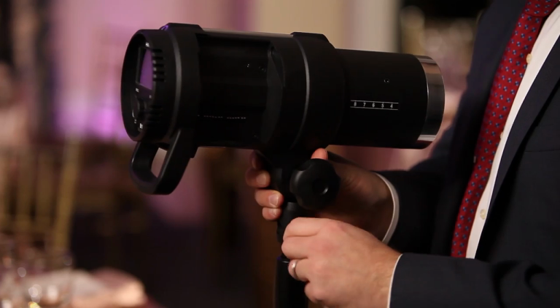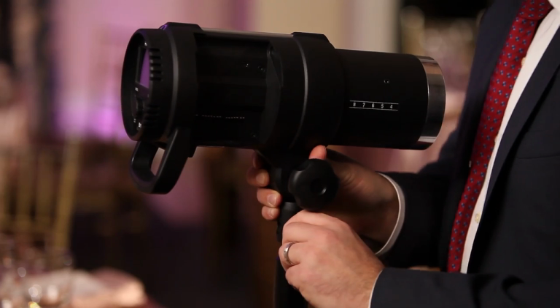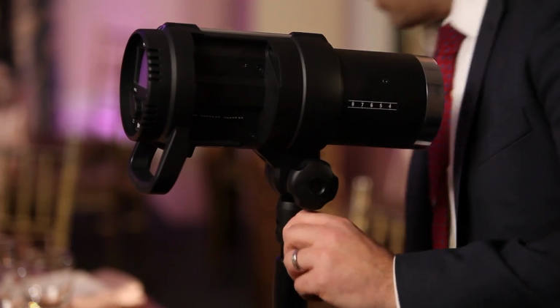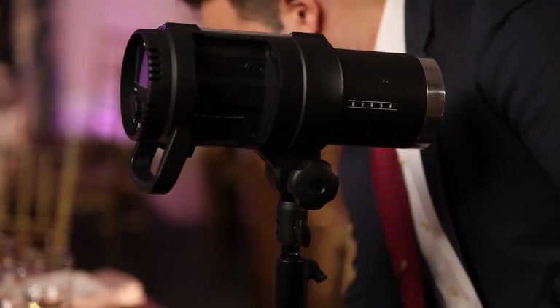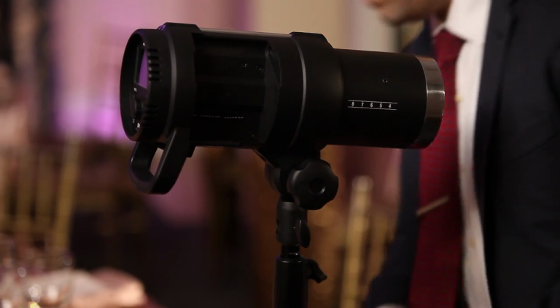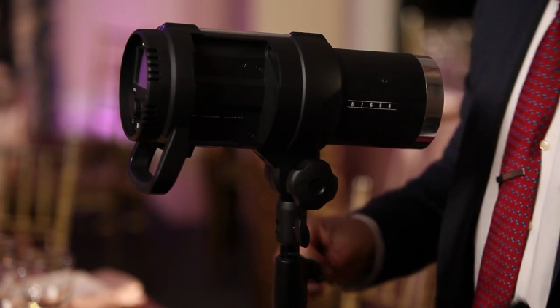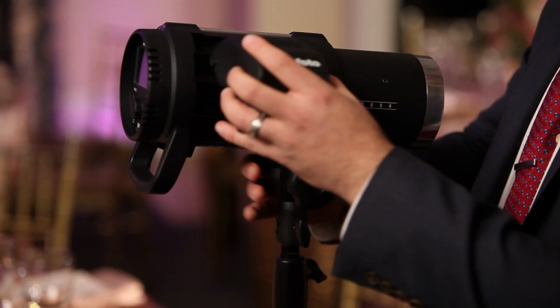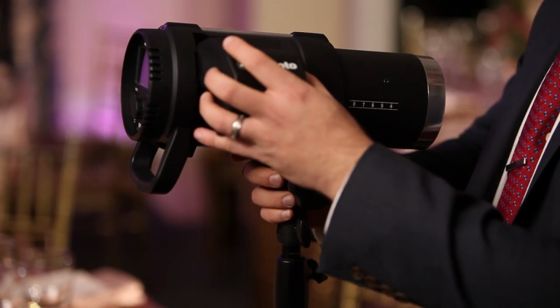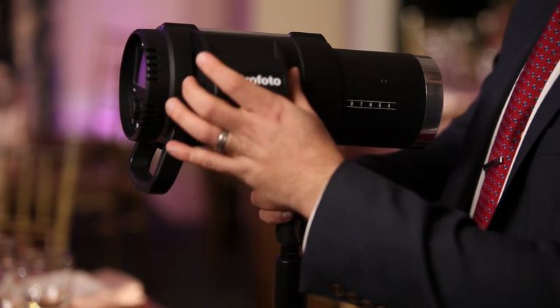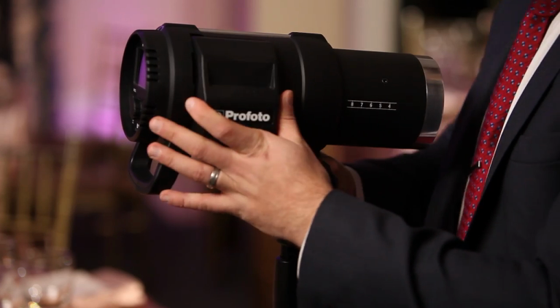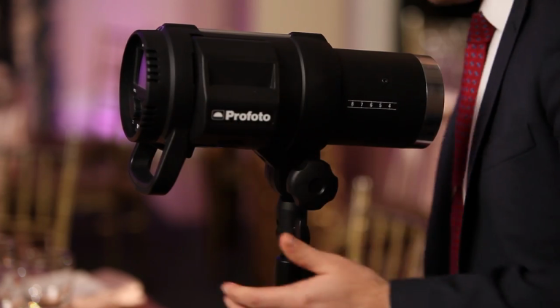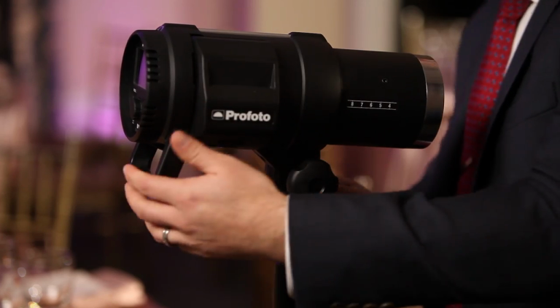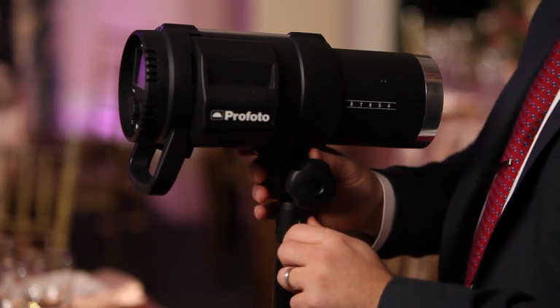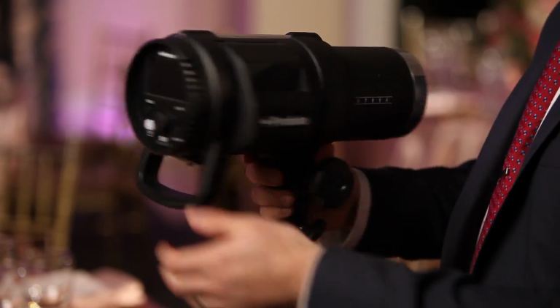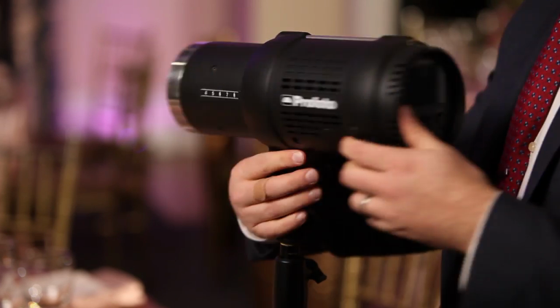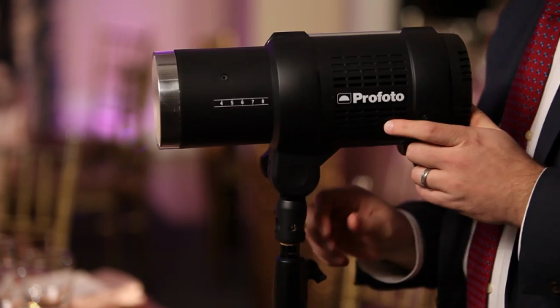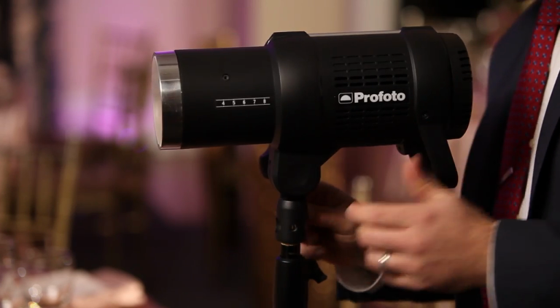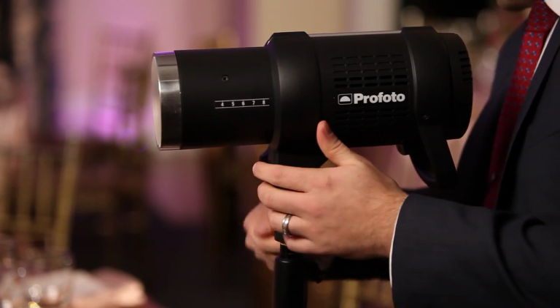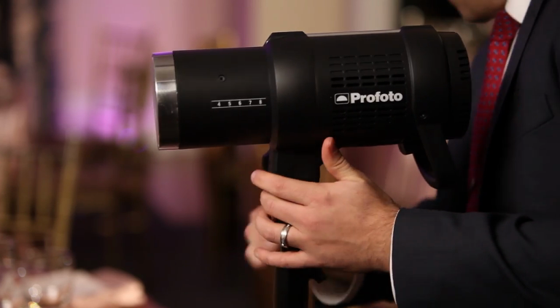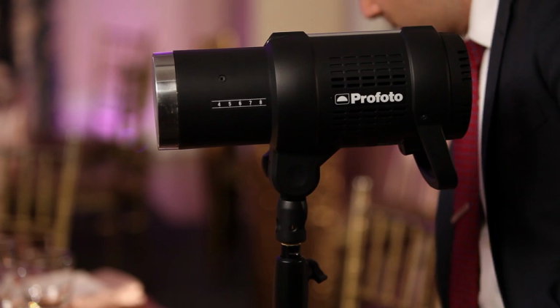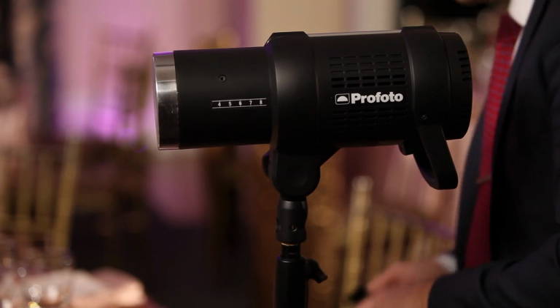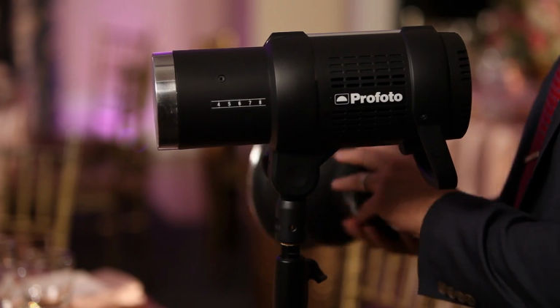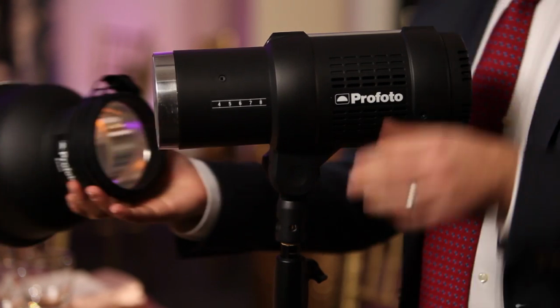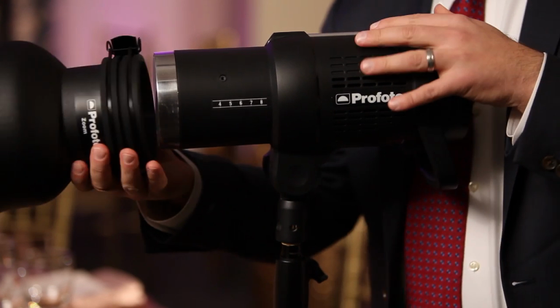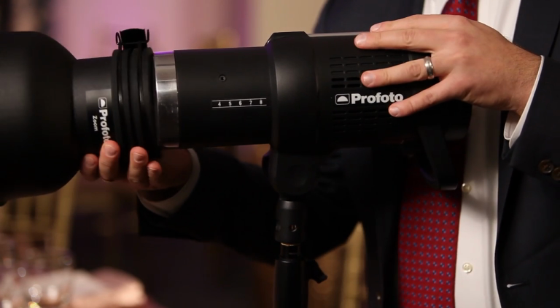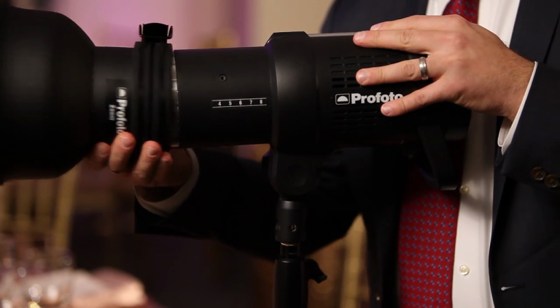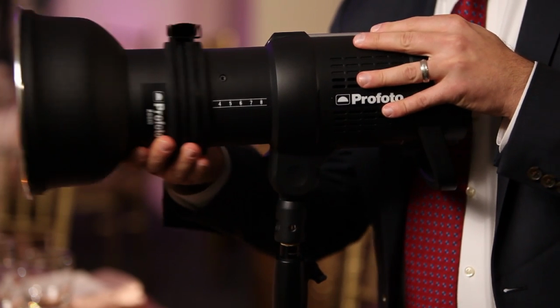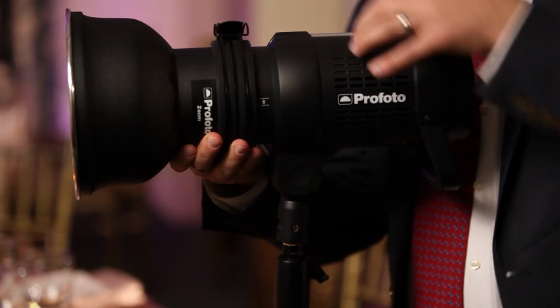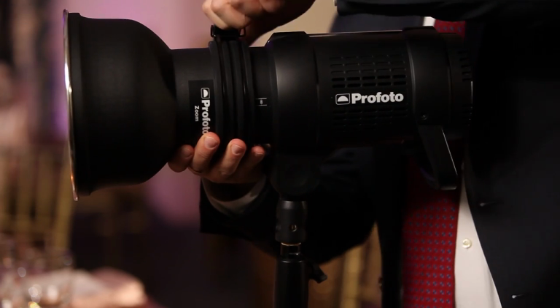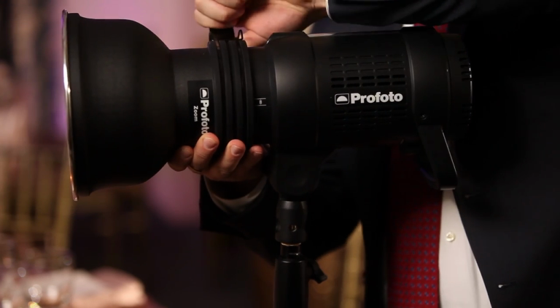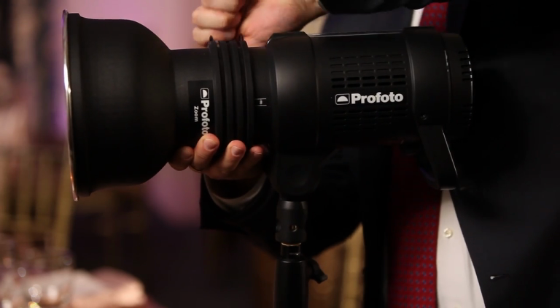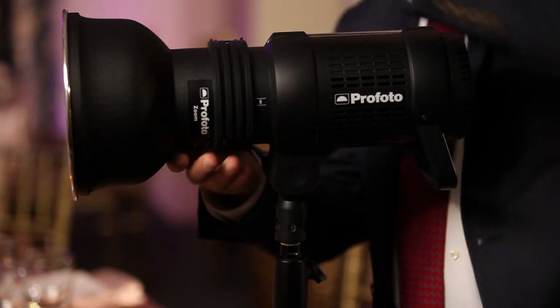But we also know that all the guests are going to swarm the cake. The DJ is going to make that announcement and say, 'Hey everybody, grab your point and shoot — or your iPad — make sure you go get a picture of the bride and groom.' We really want to kill them for saying that, but we have to work within it rather than fight it.